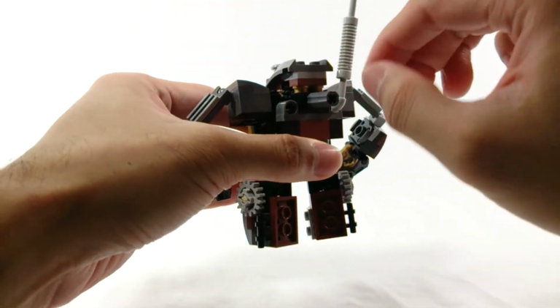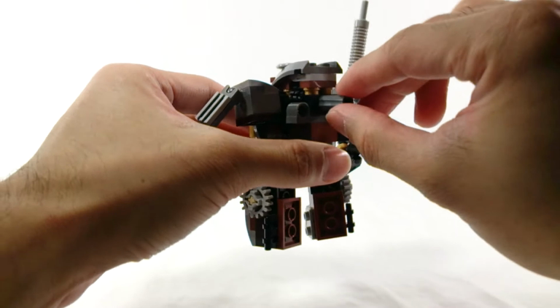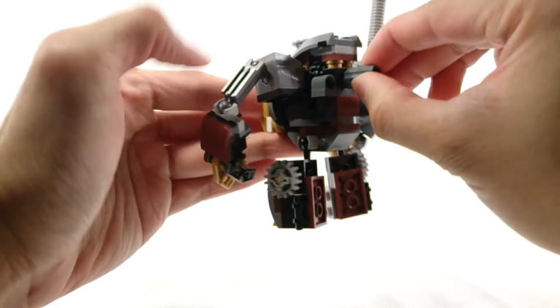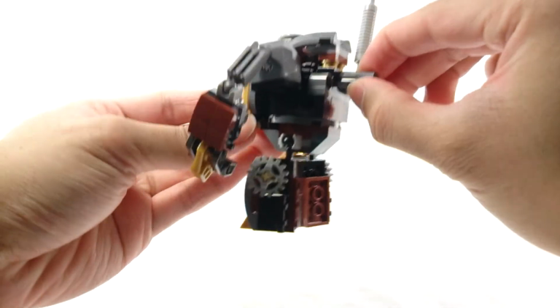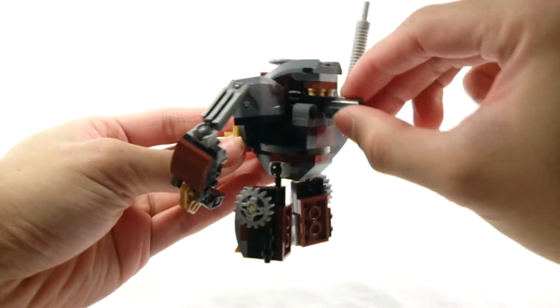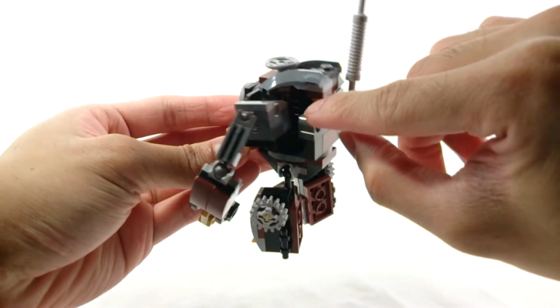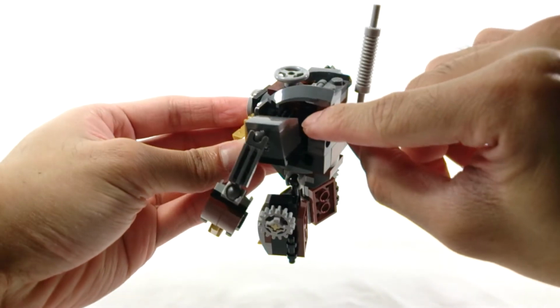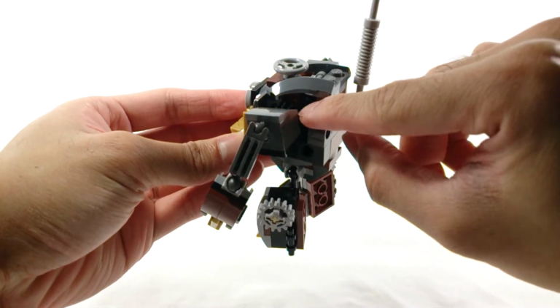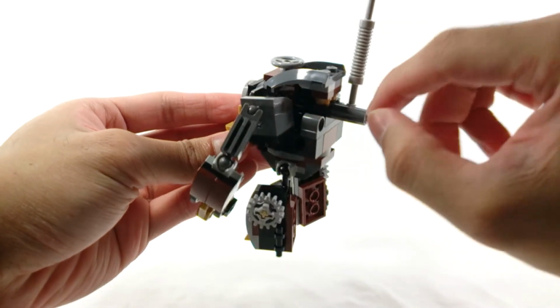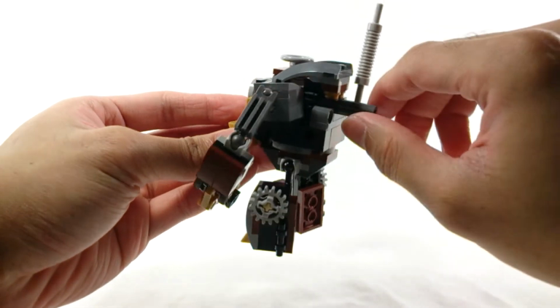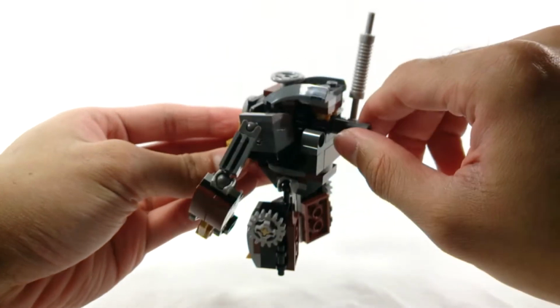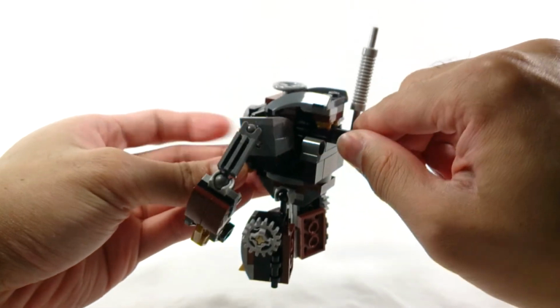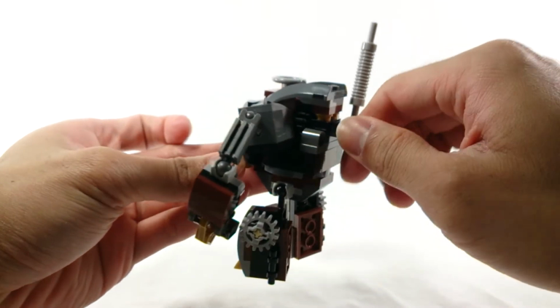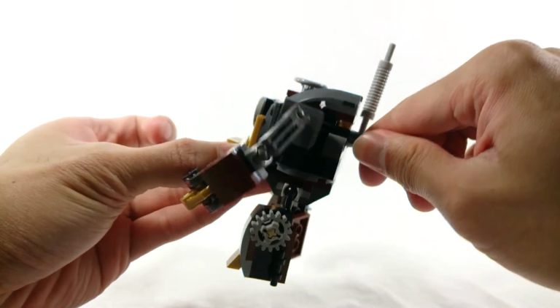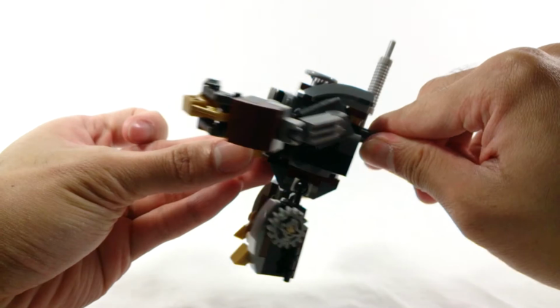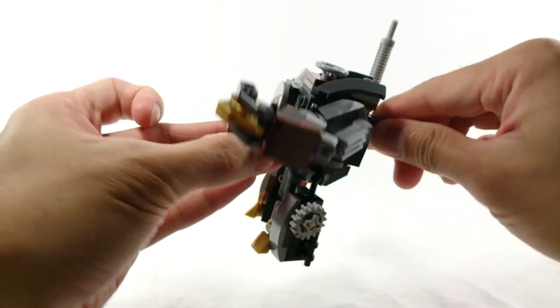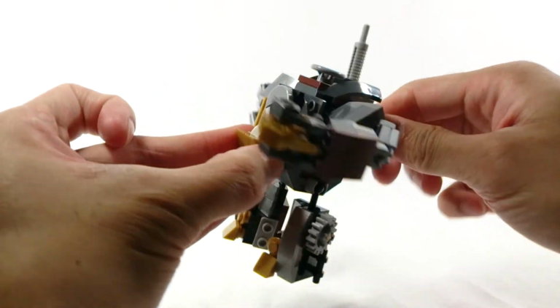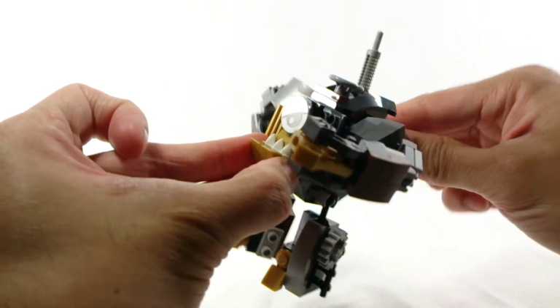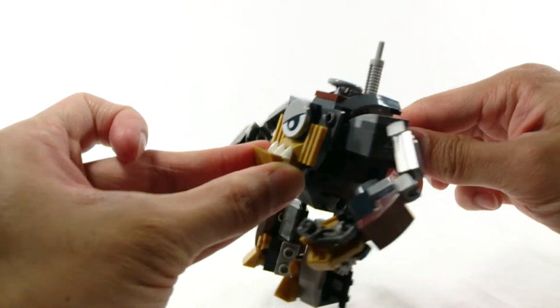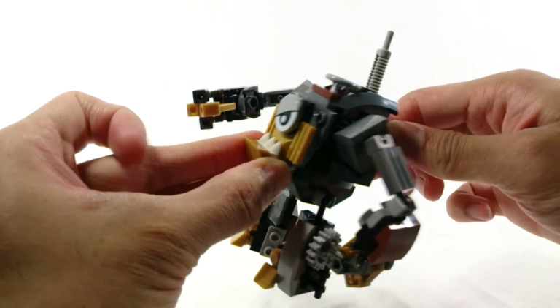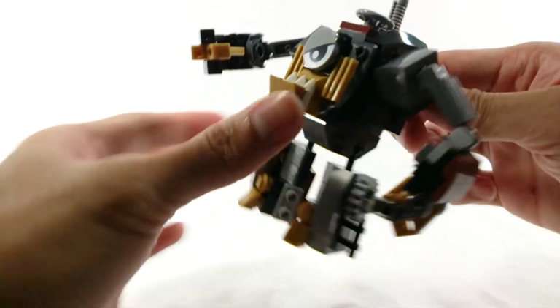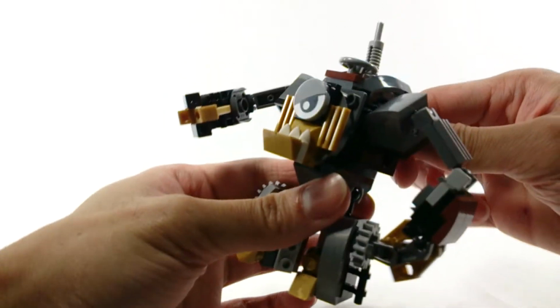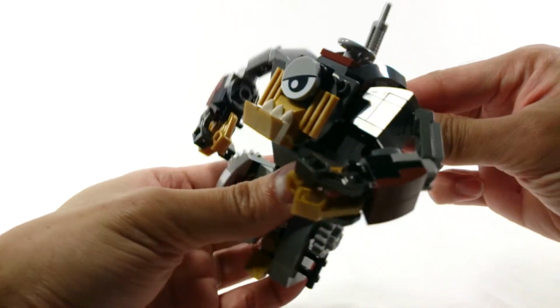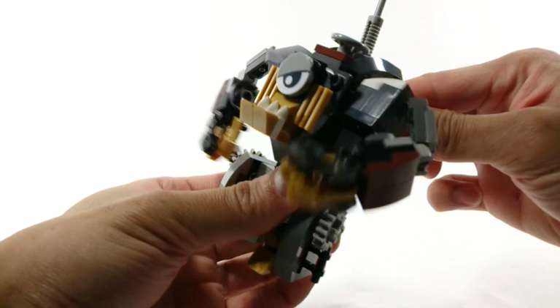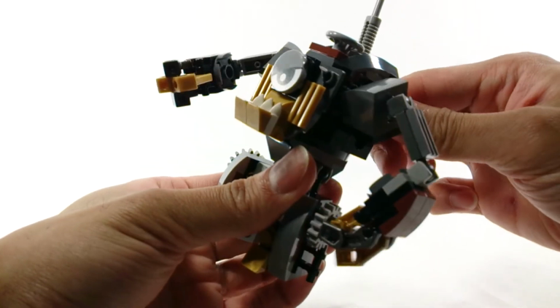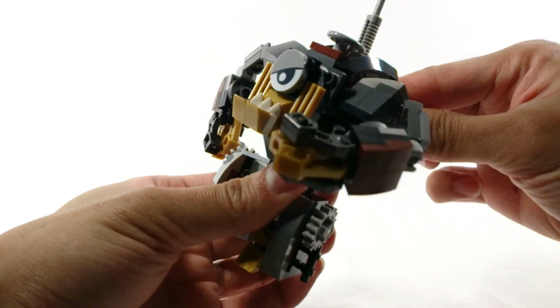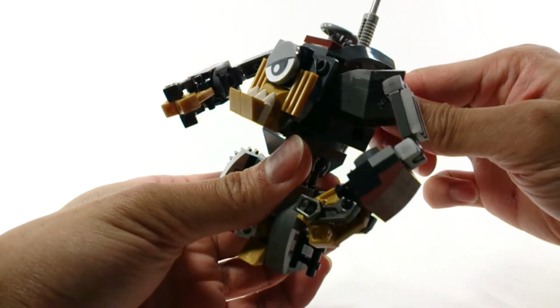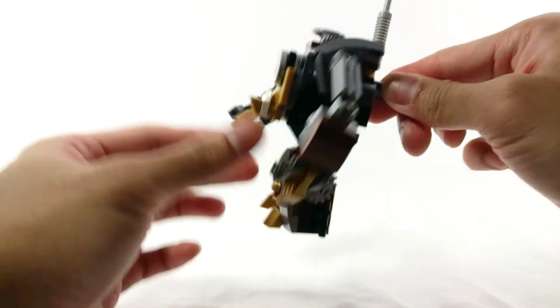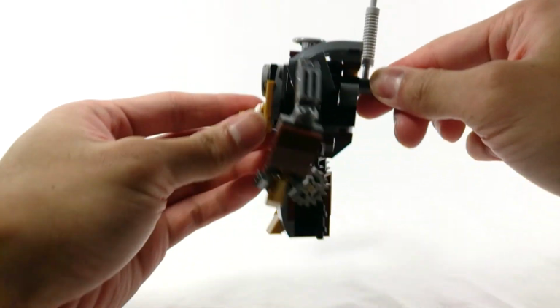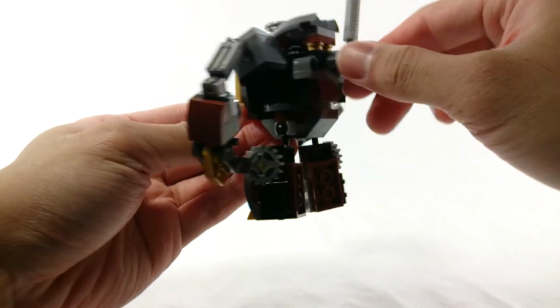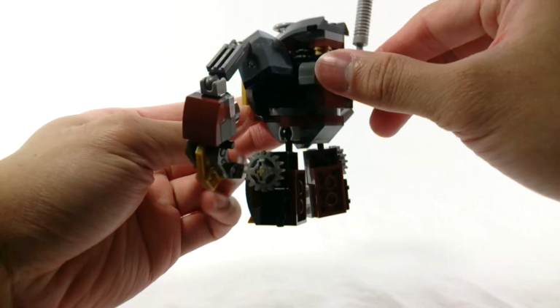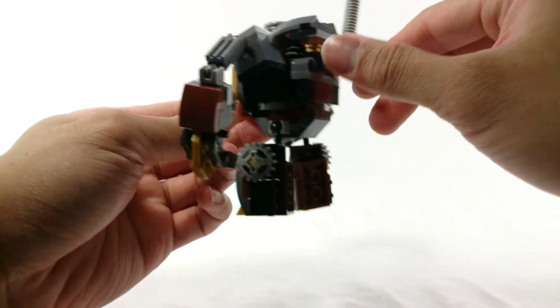There are some gears in the shoulders and in the back, so when you move that, you can see his arms moving up and down — just walking around.